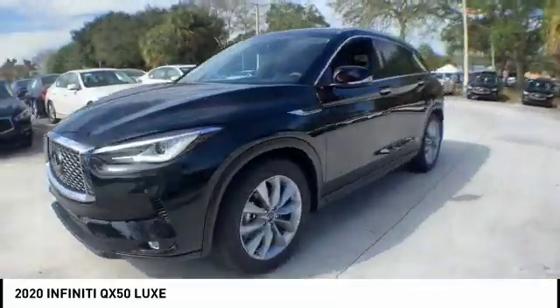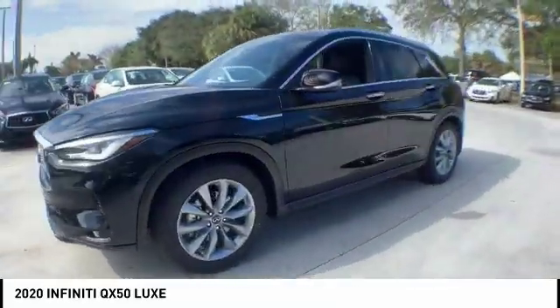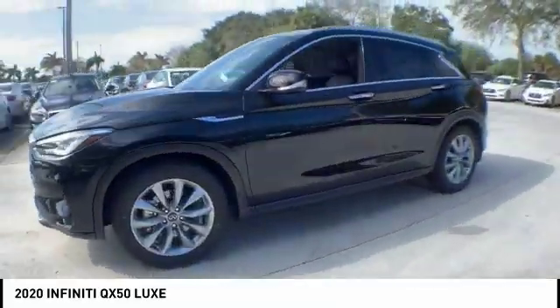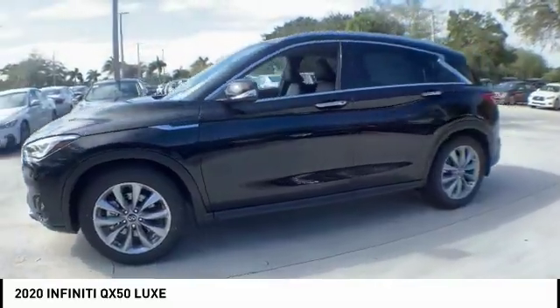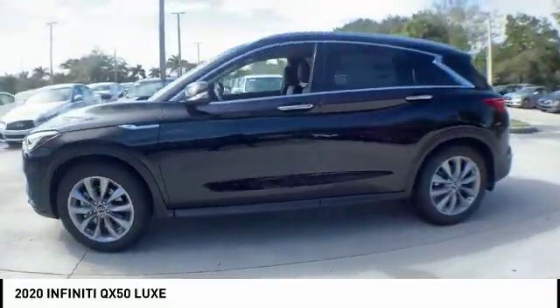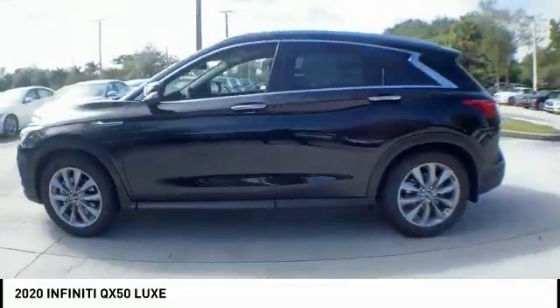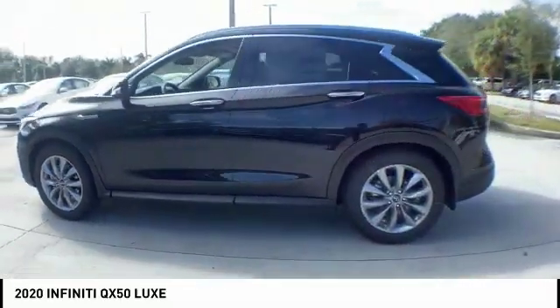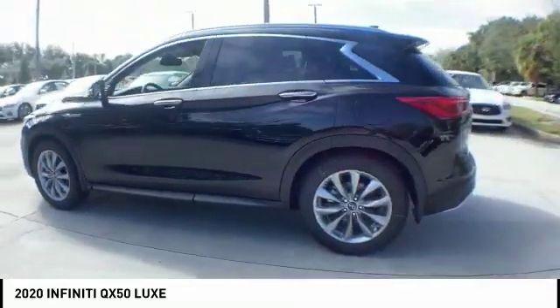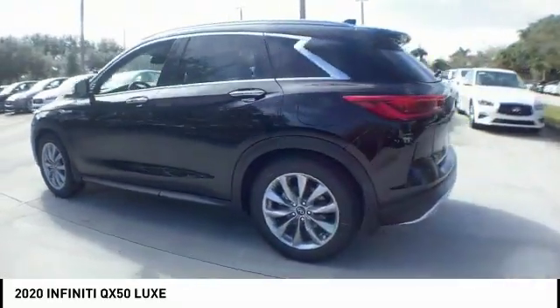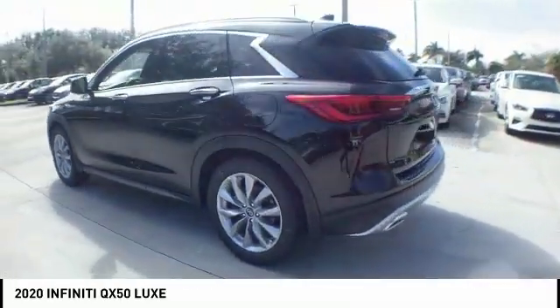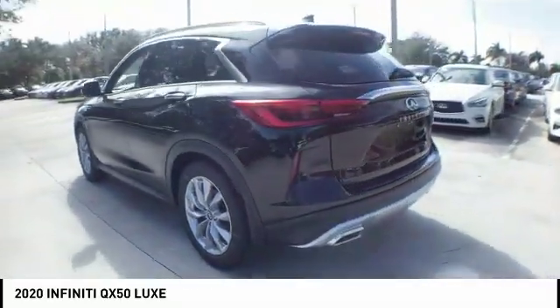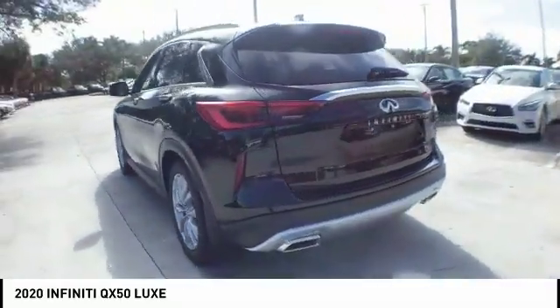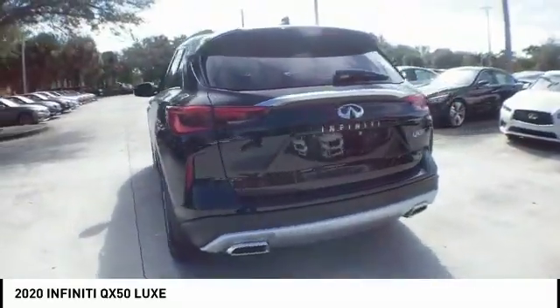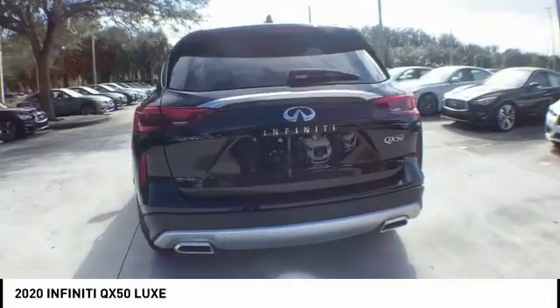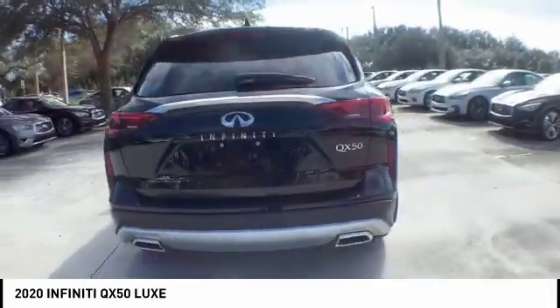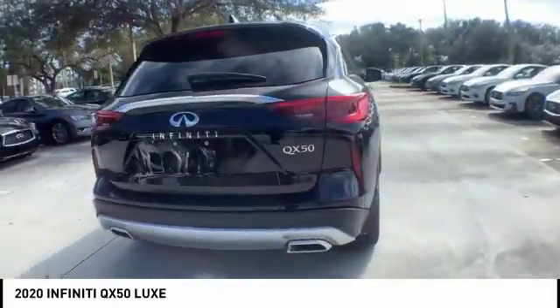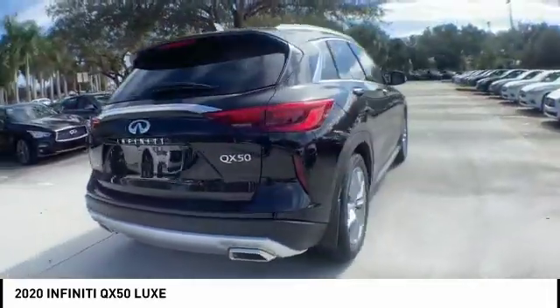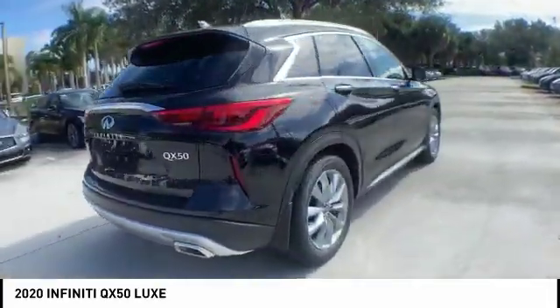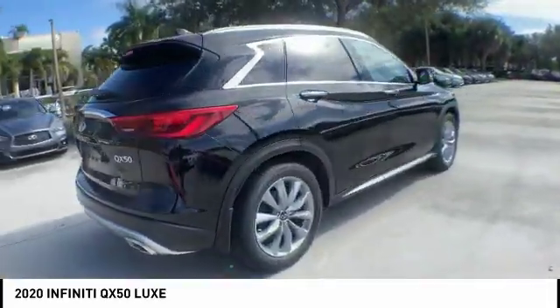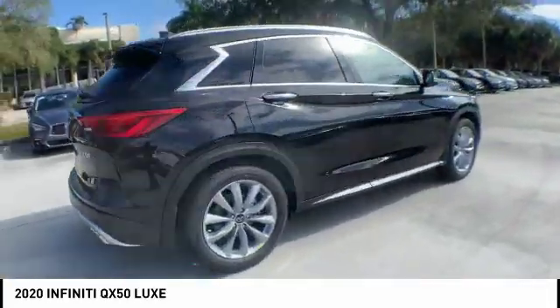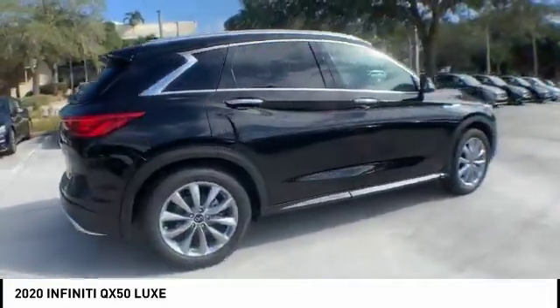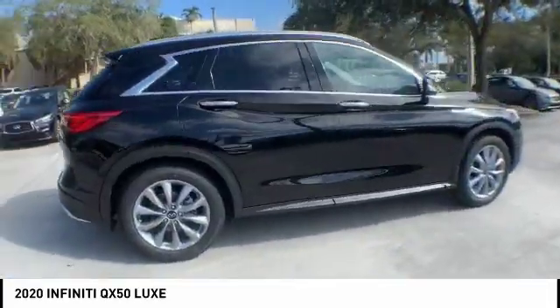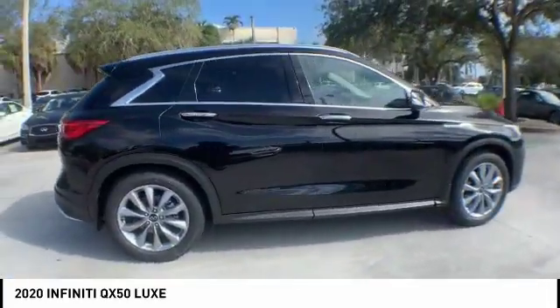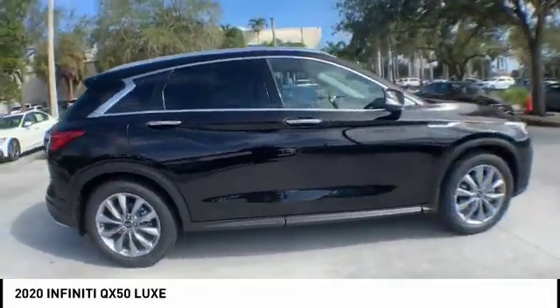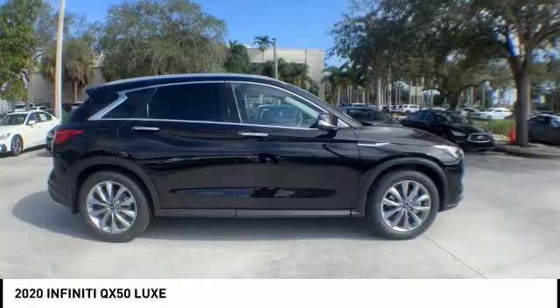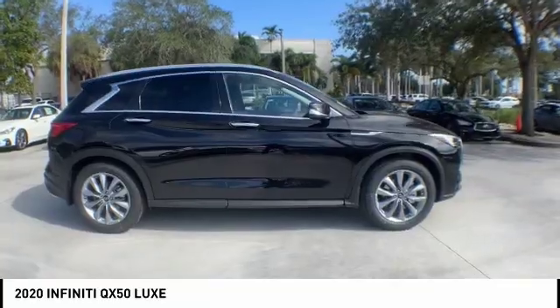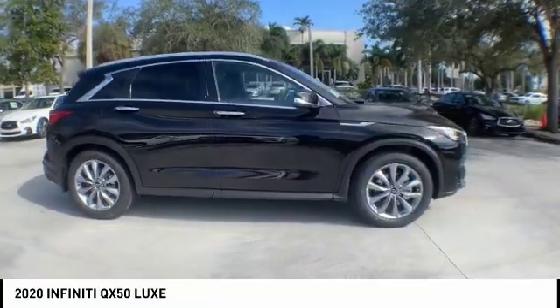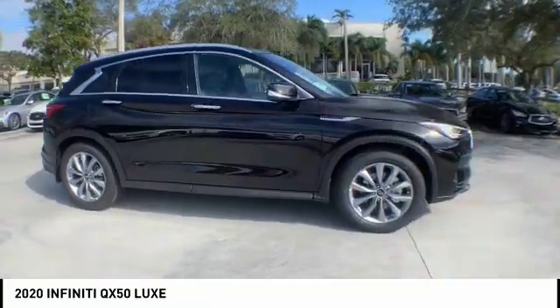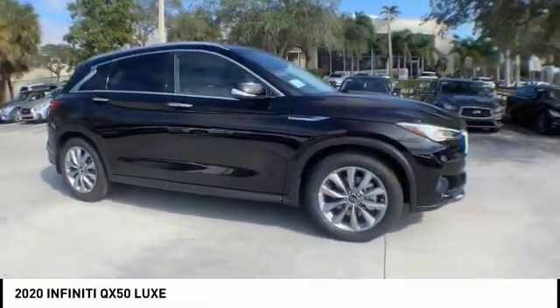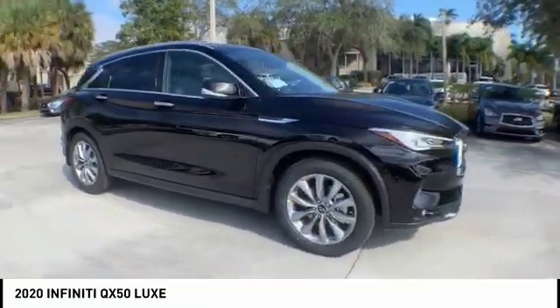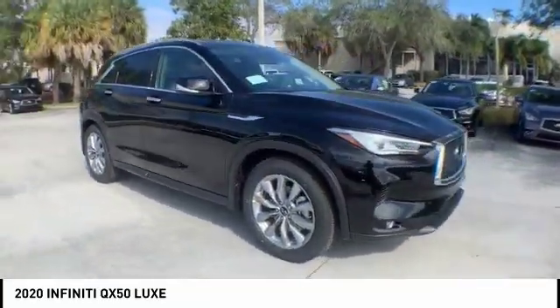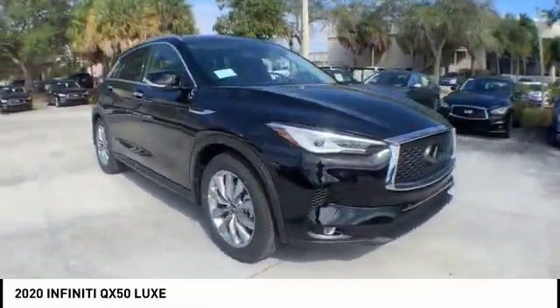Here are some of this vehicle's great options: electronic stability control, power liftgate, brake assist, traction control, remote keyless entry, fog lights, speed control, four-wheel disc brakes, power moonroof, and rear window defroster.